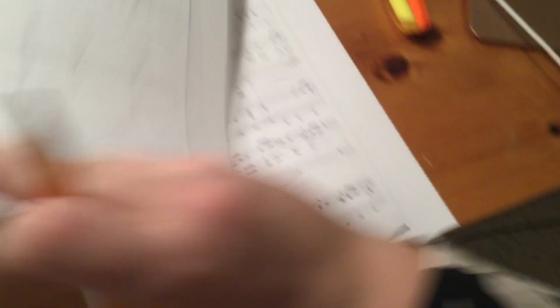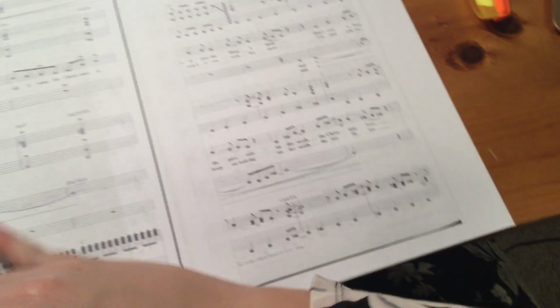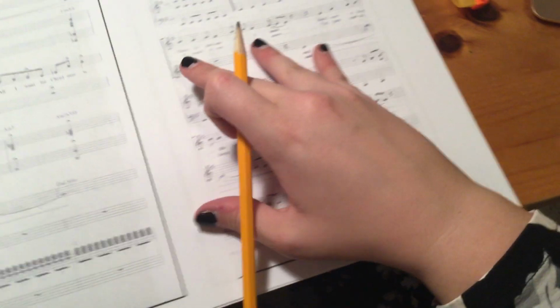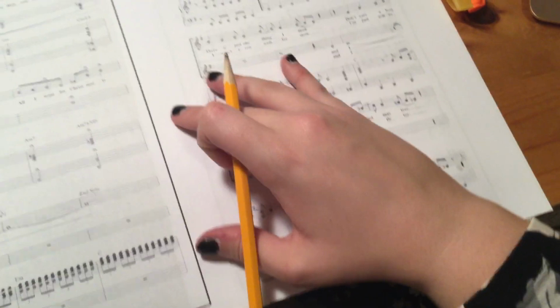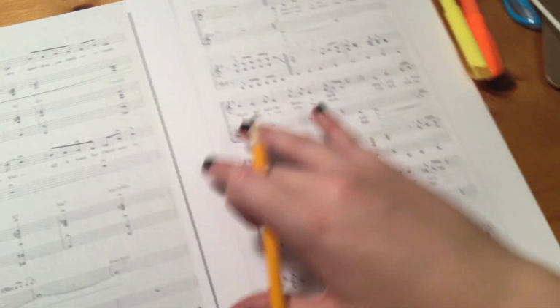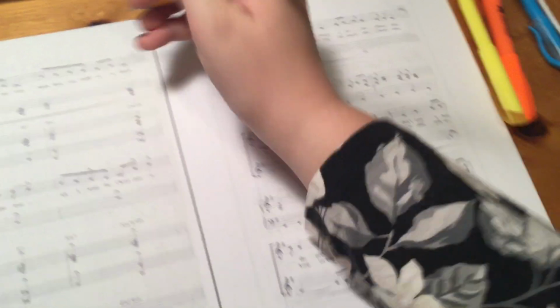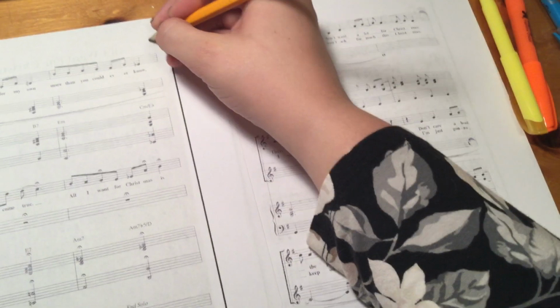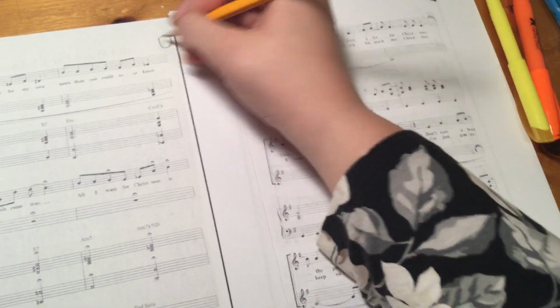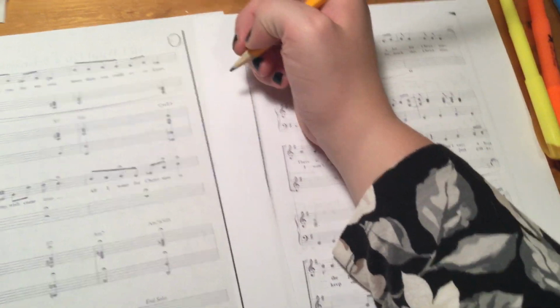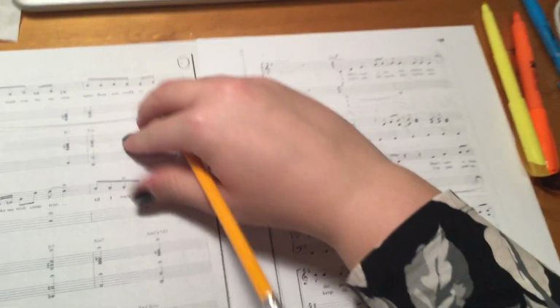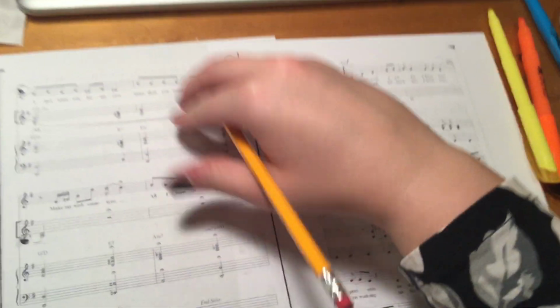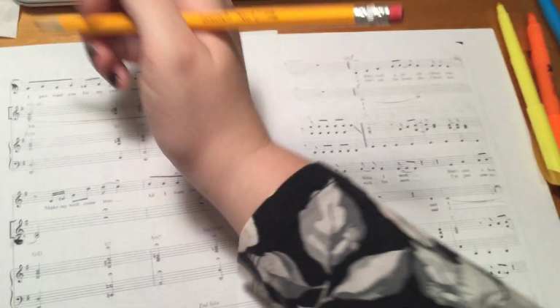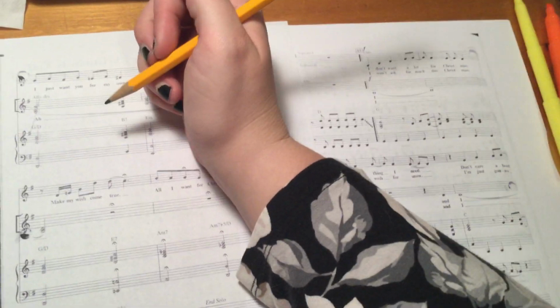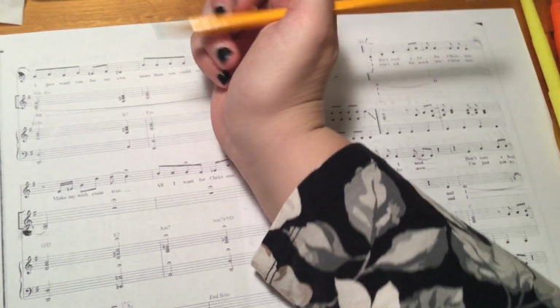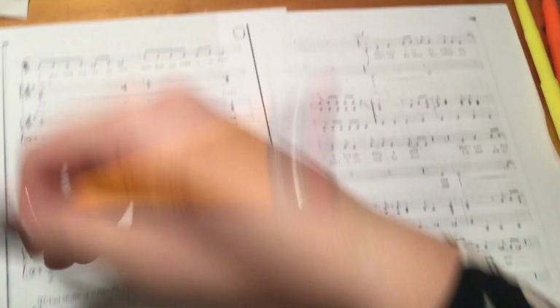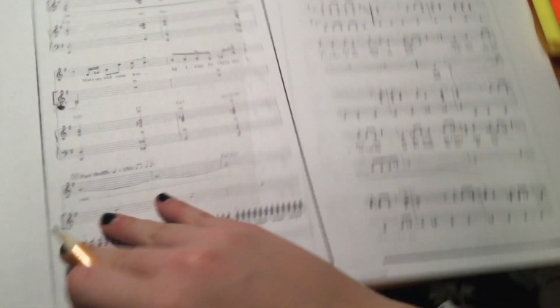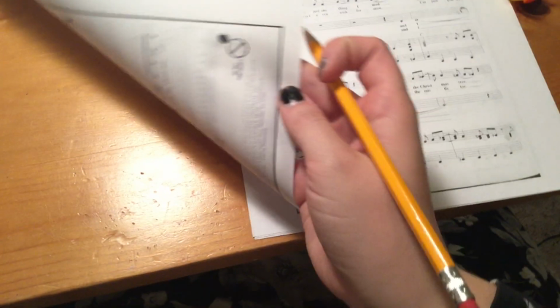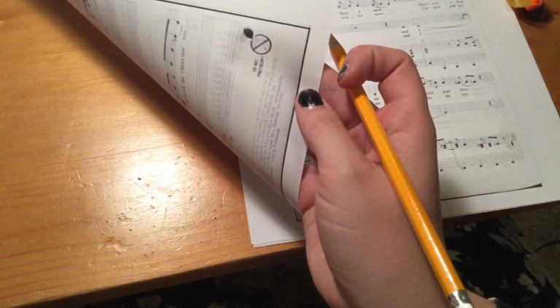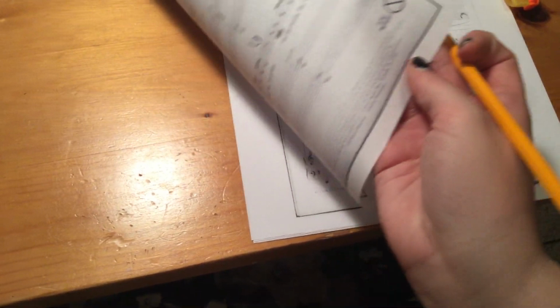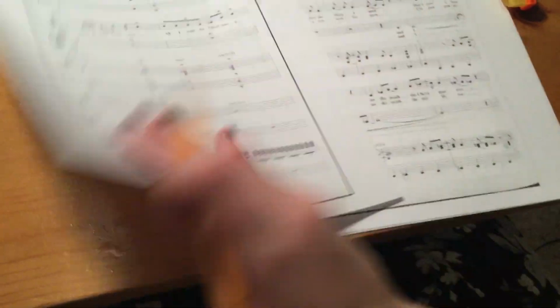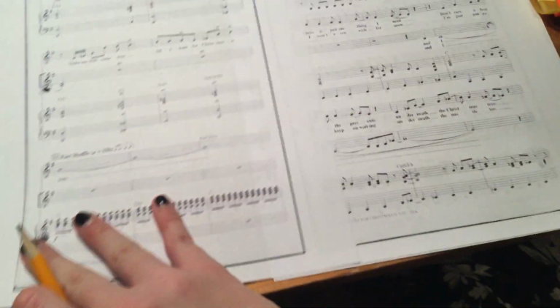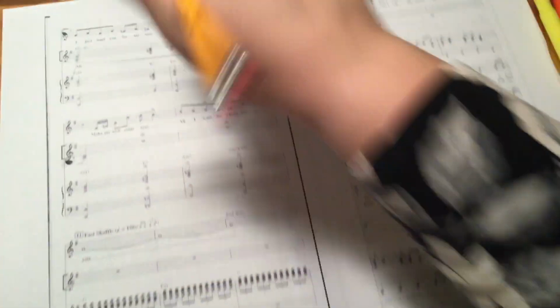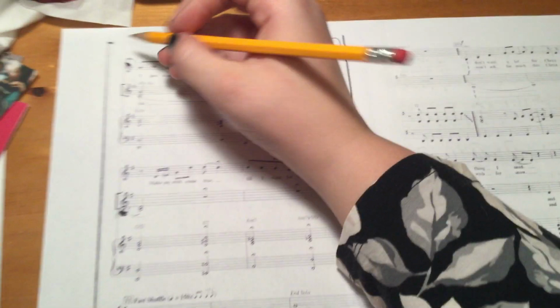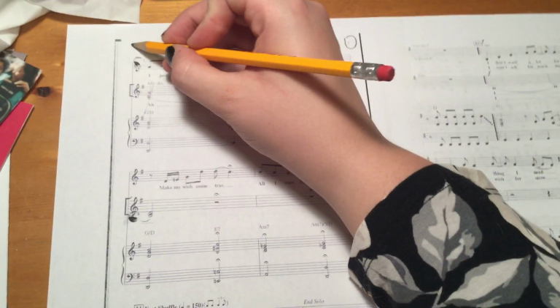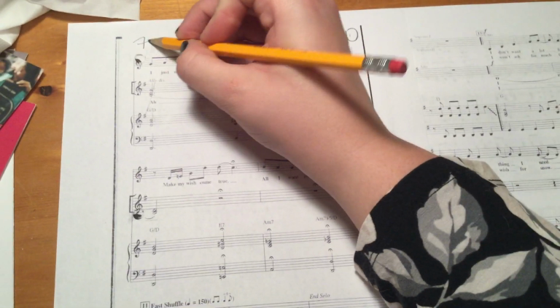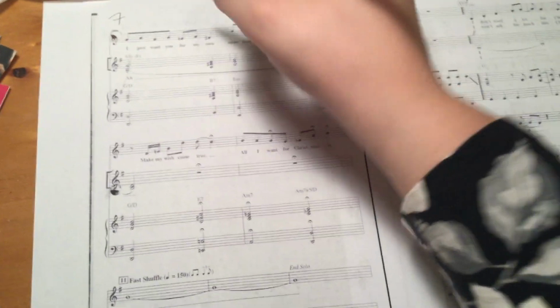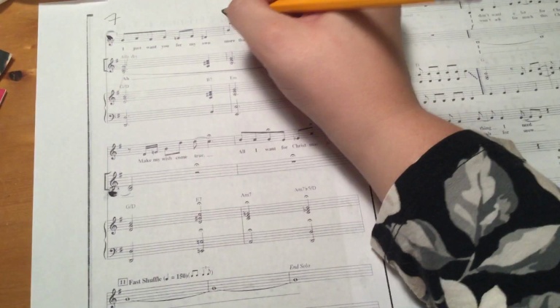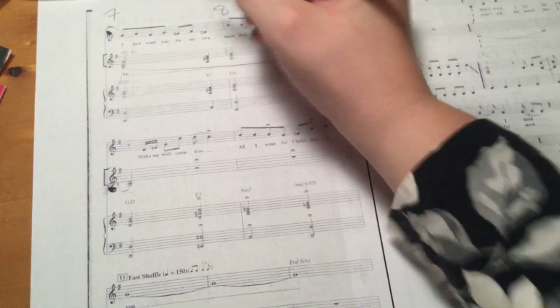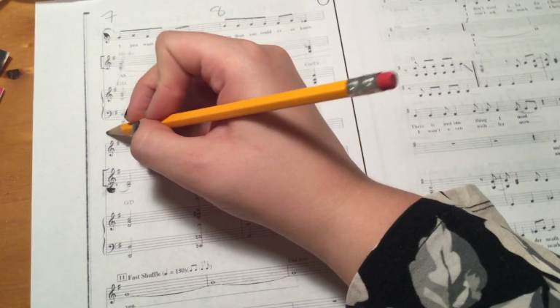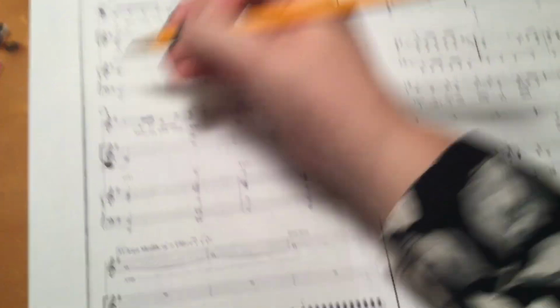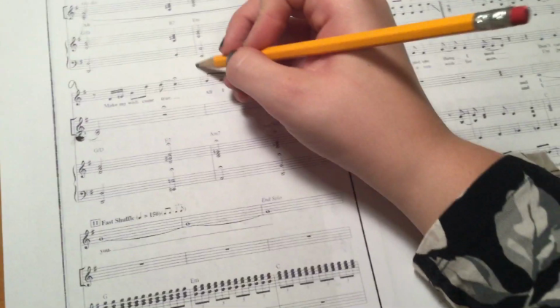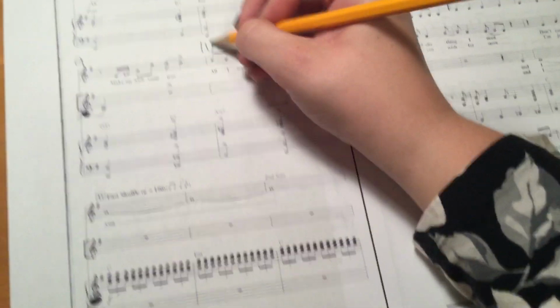We can go to the next page. Circle the page number at the top. We left off on six, so here we have seven, eight, nine, ten.